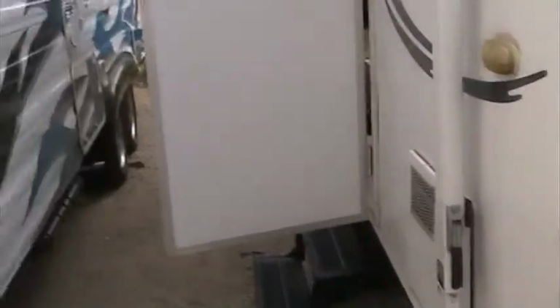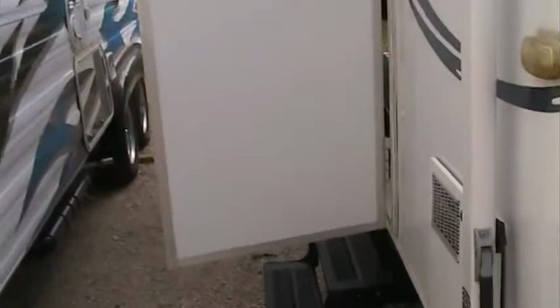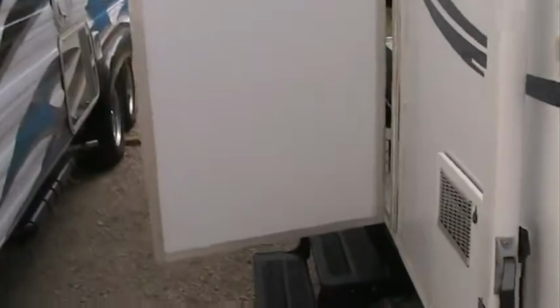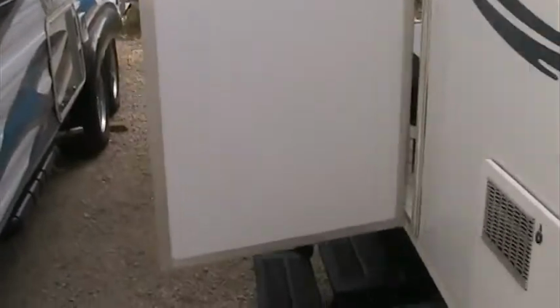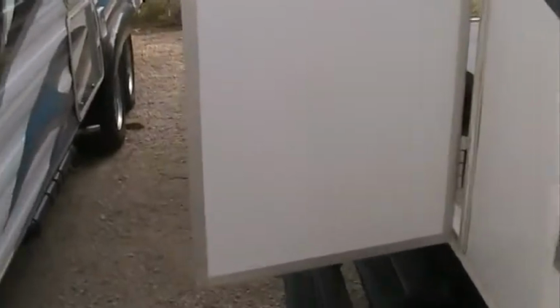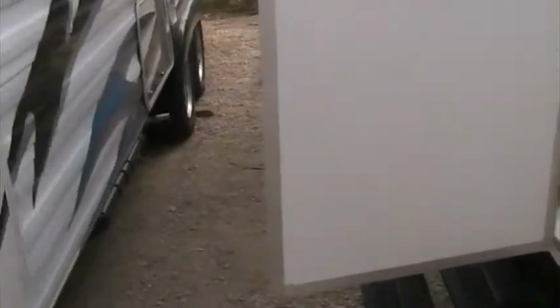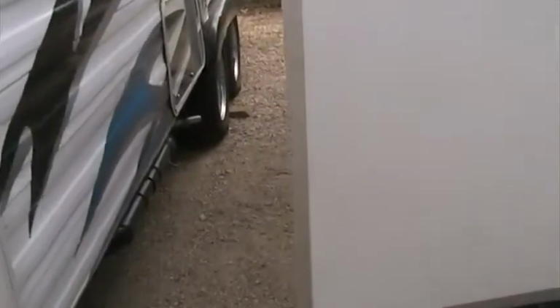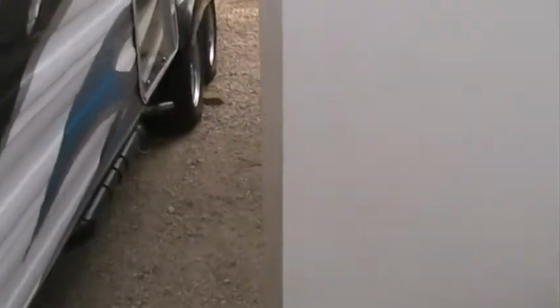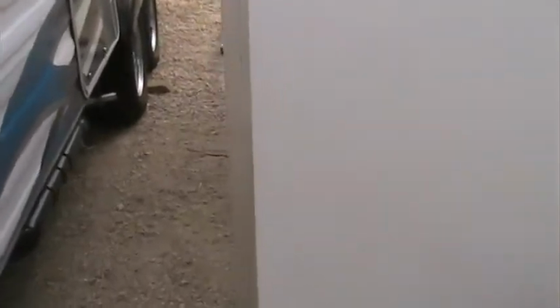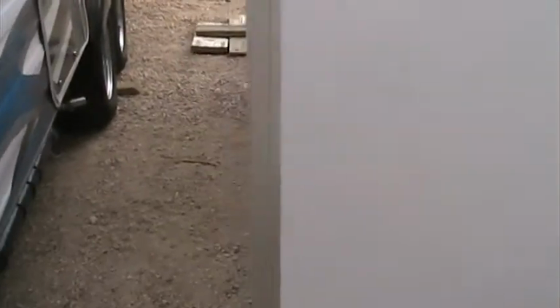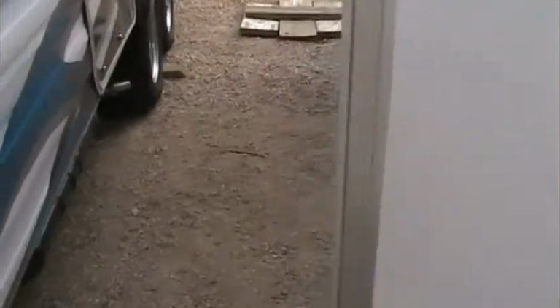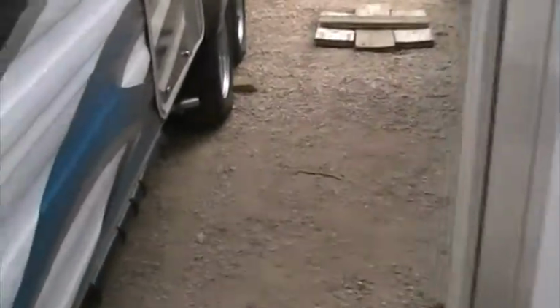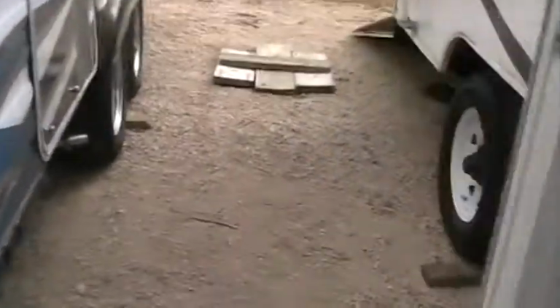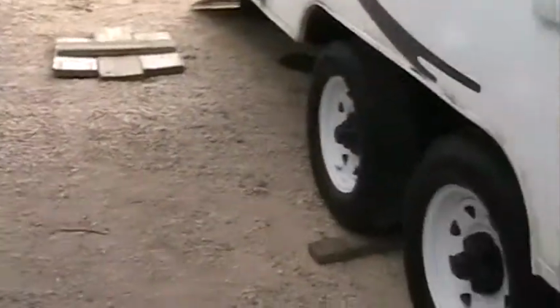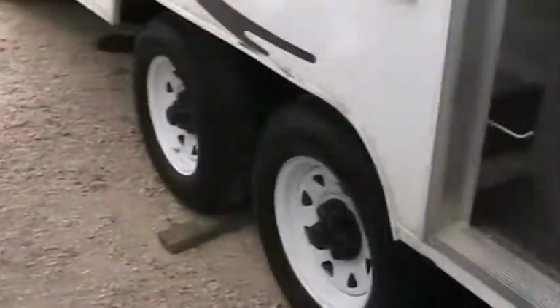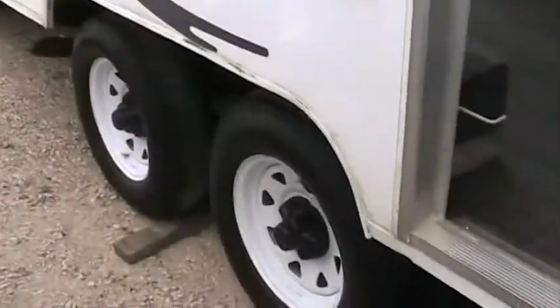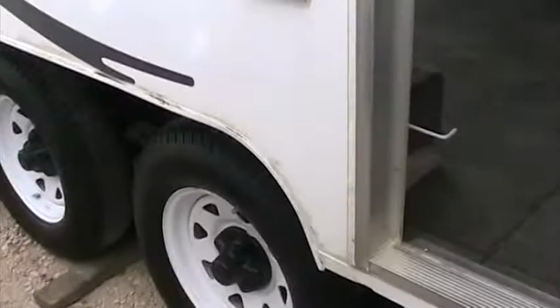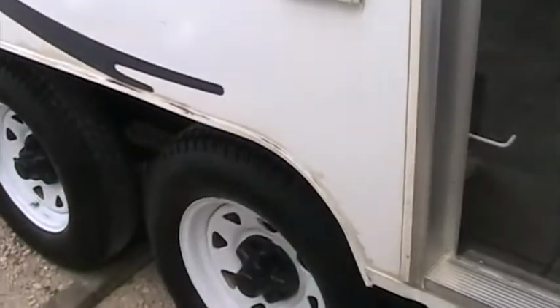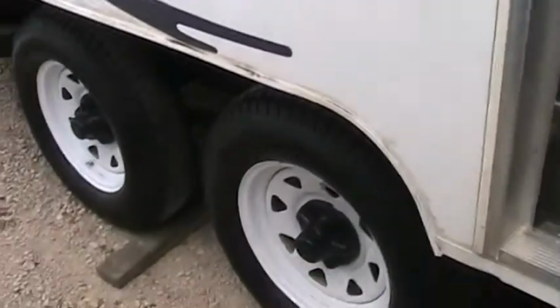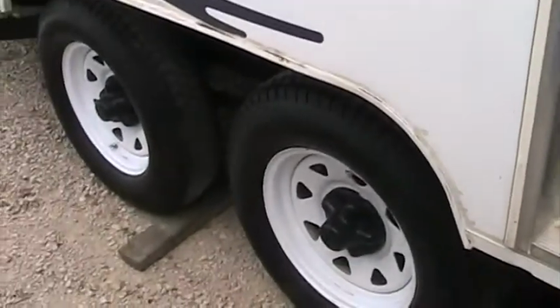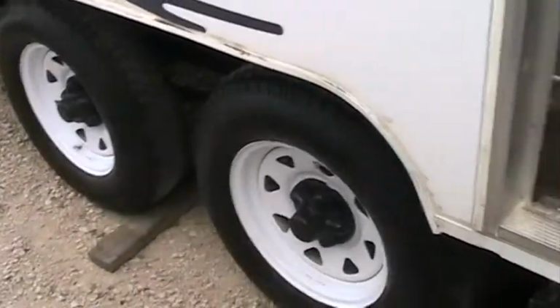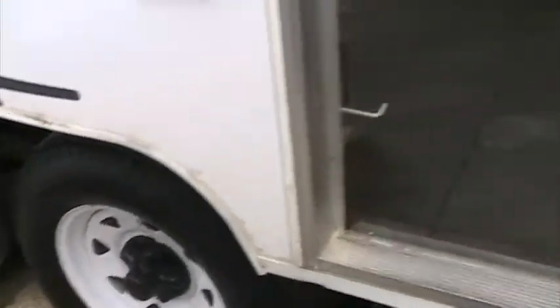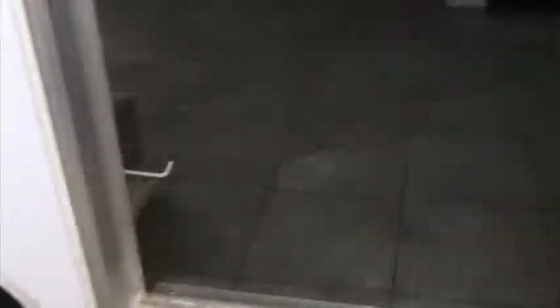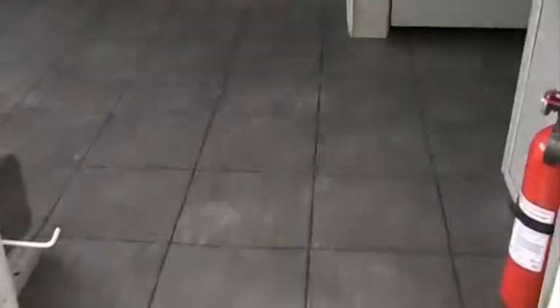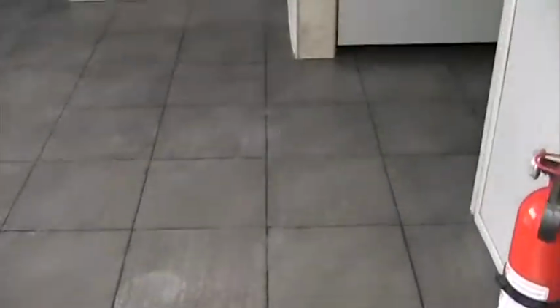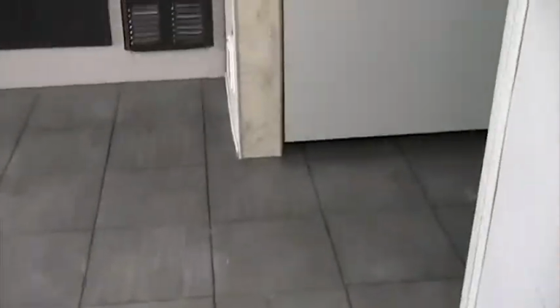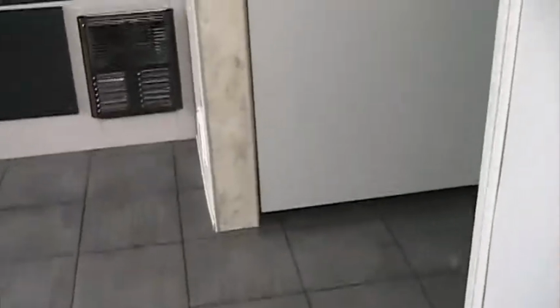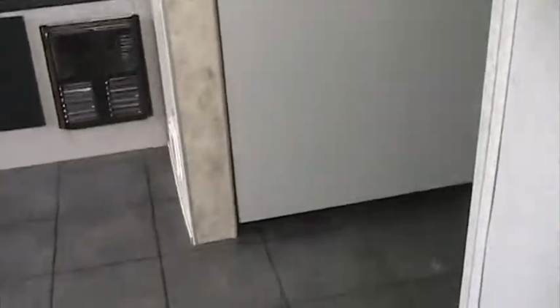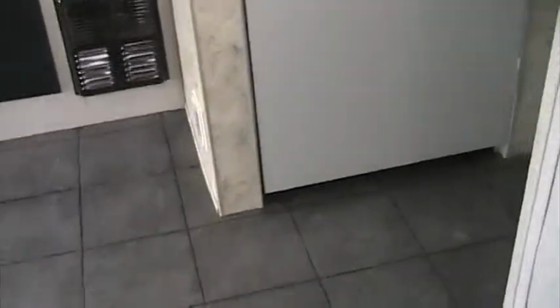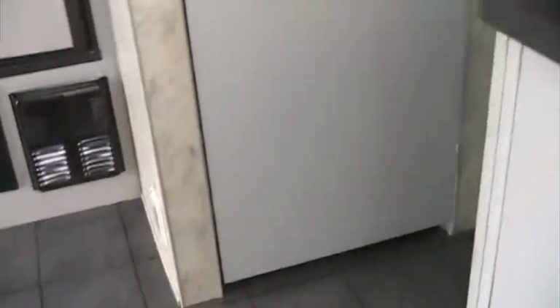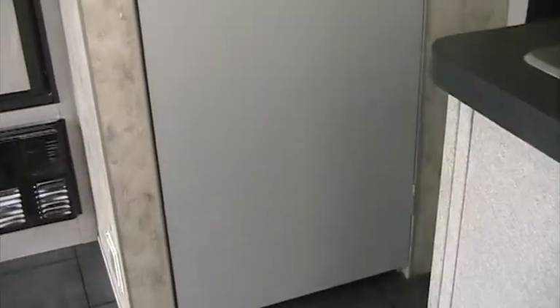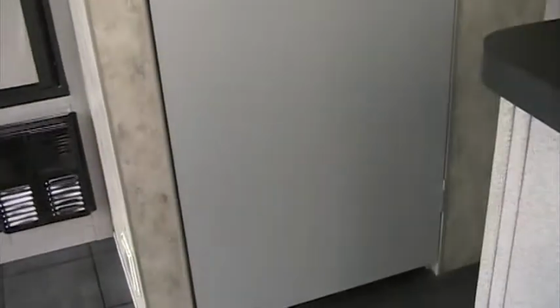You can put a quad, put a bike in here, do whatever. You can tow it with about anything. It is a tandem axle unit and it does give you everything you could possibly need.